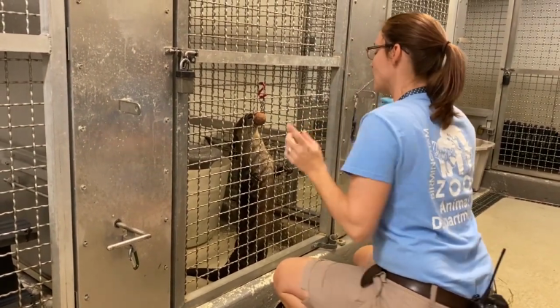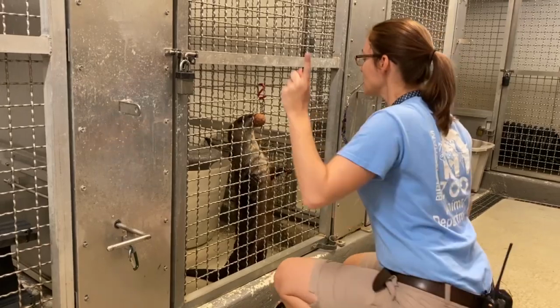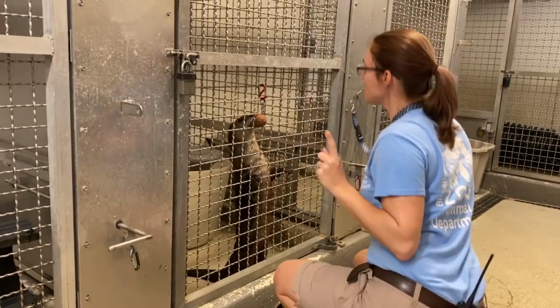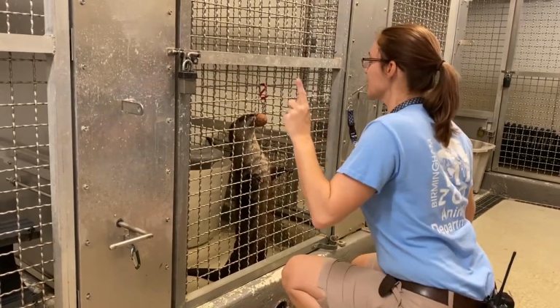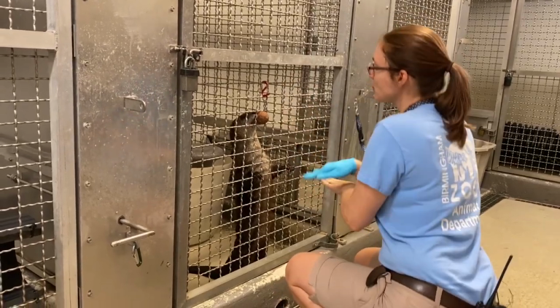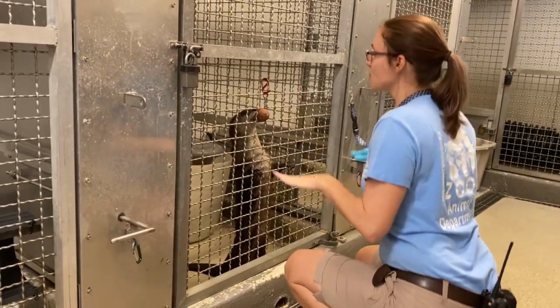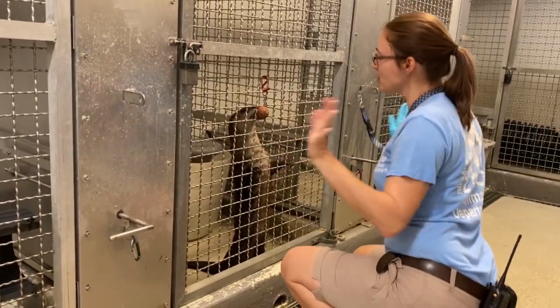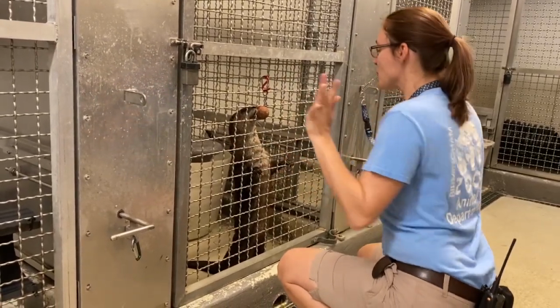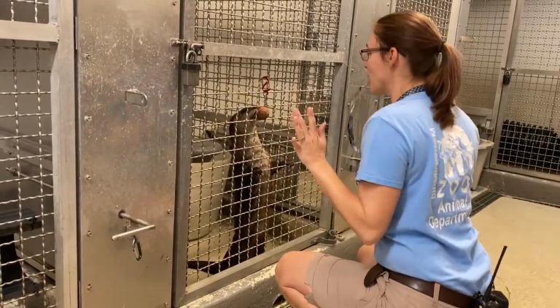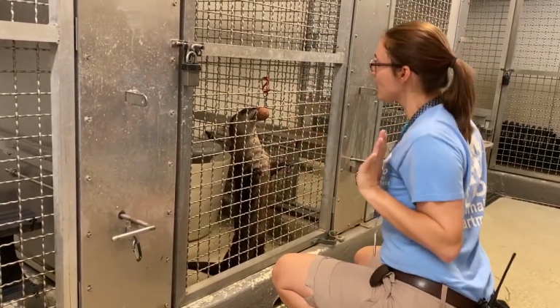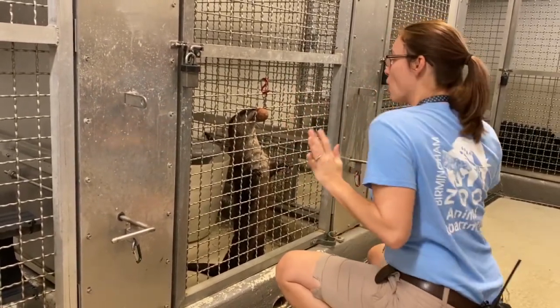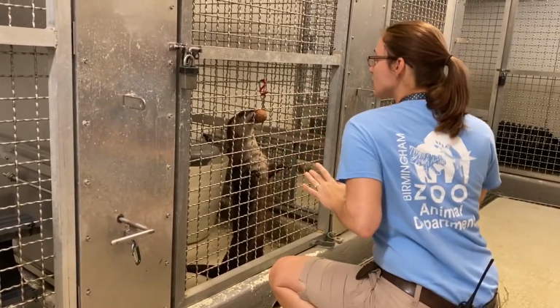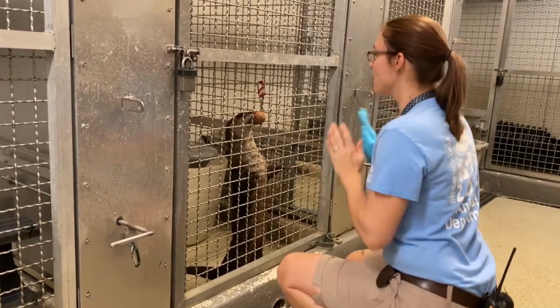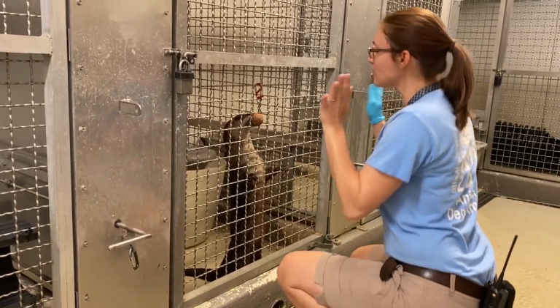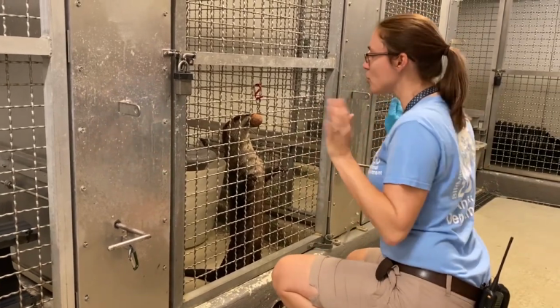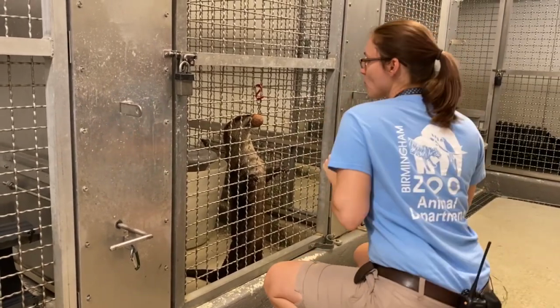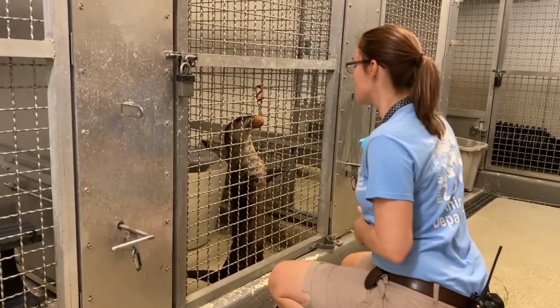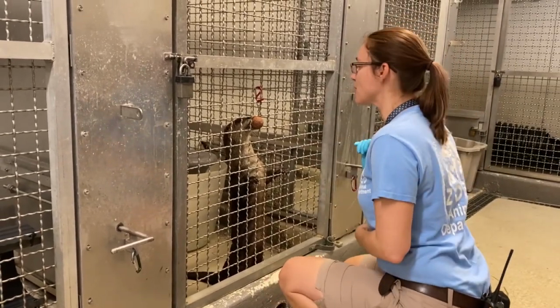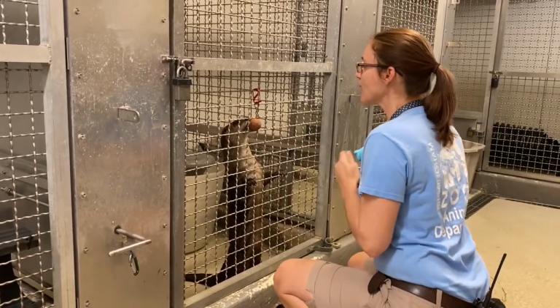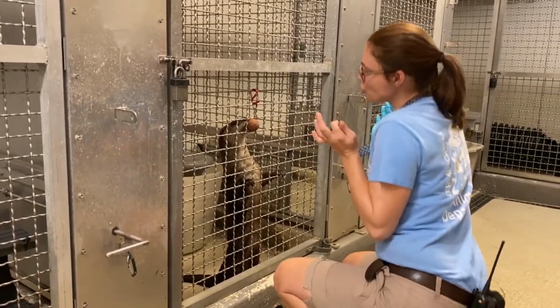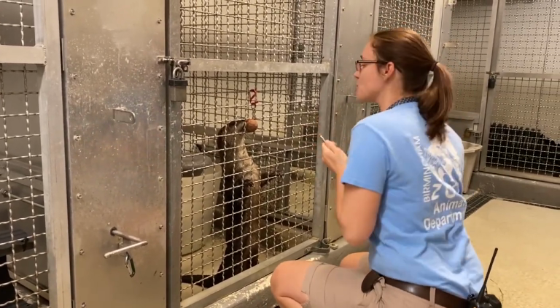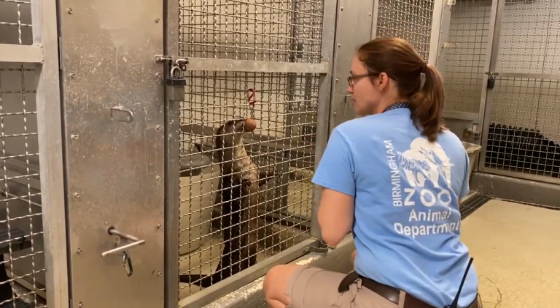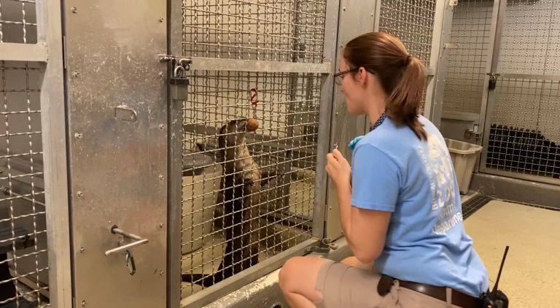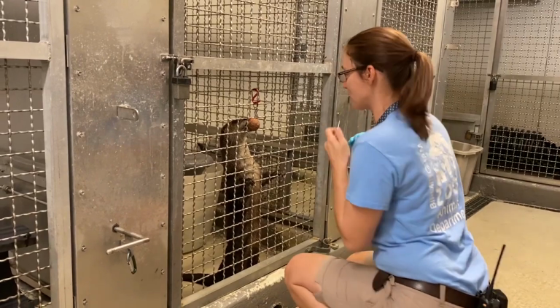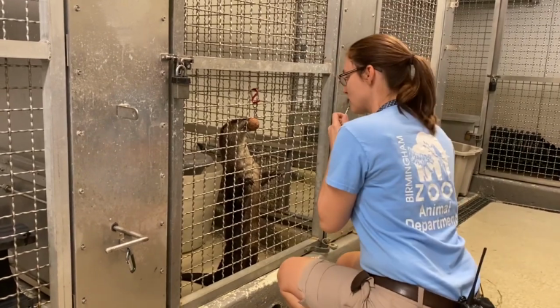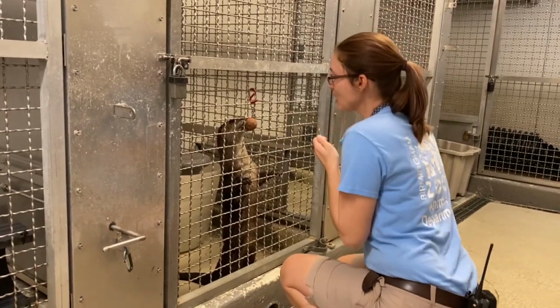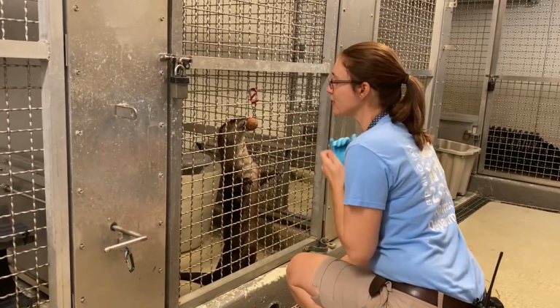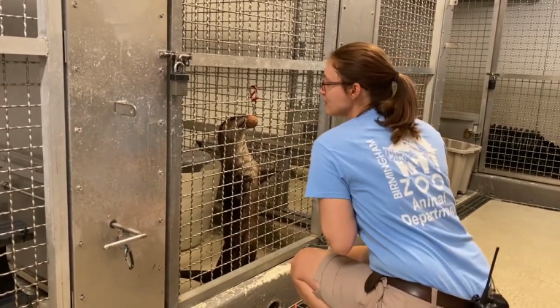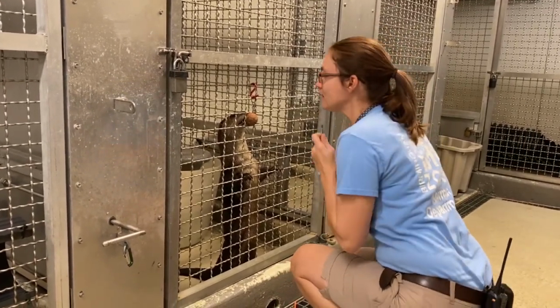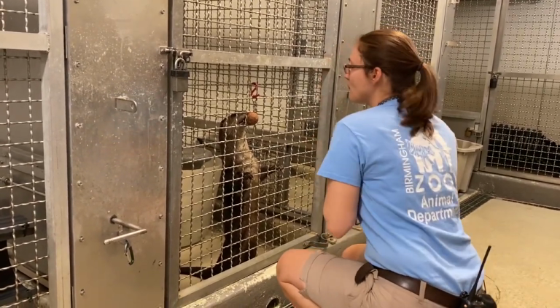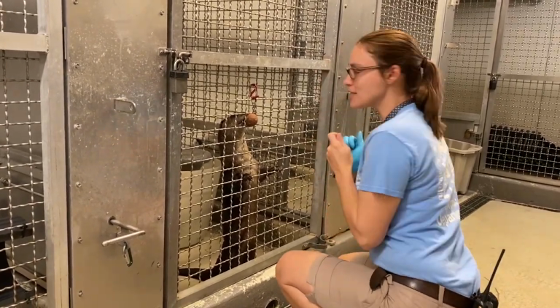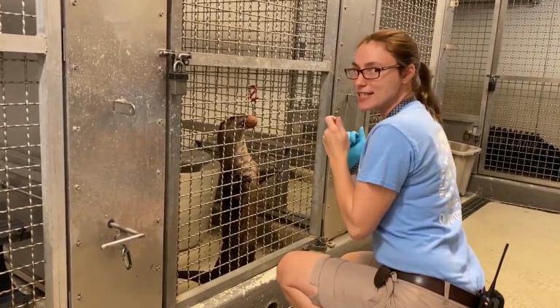Sometimes we do things like this when we're training — we just want our animals to make sure that they can hold and that they're nice and comfortable no matter what we're doing around them. And that kind of builds trust between us and the animals. Sometimes we look a little bit silly, but it's for a reason.